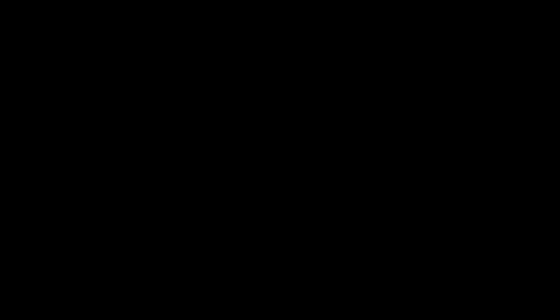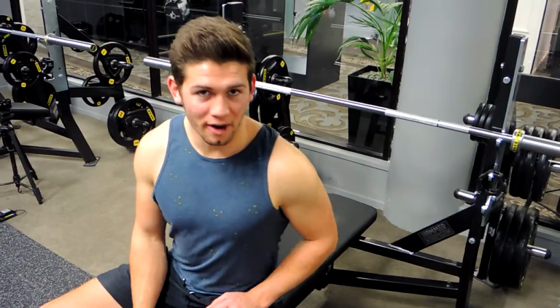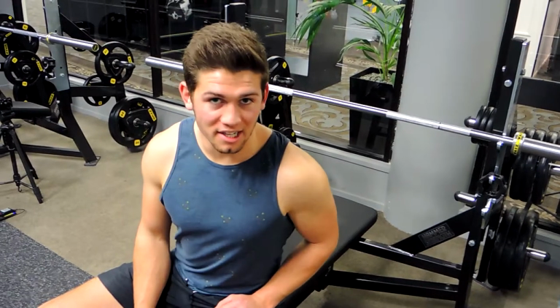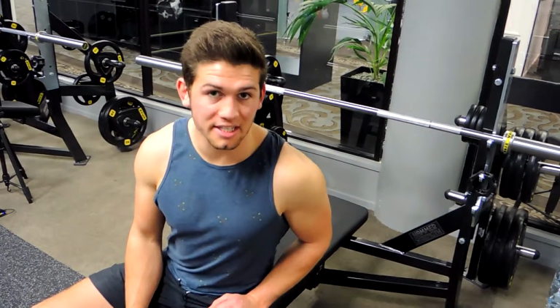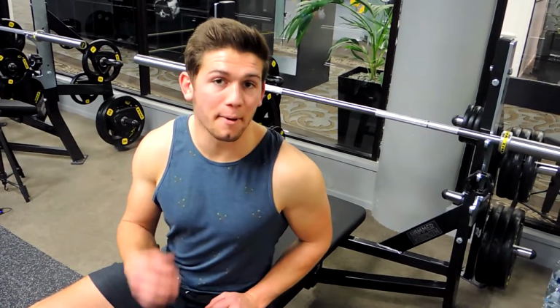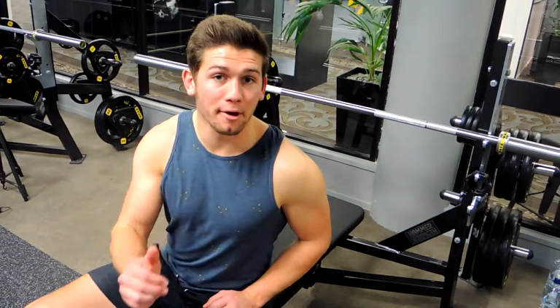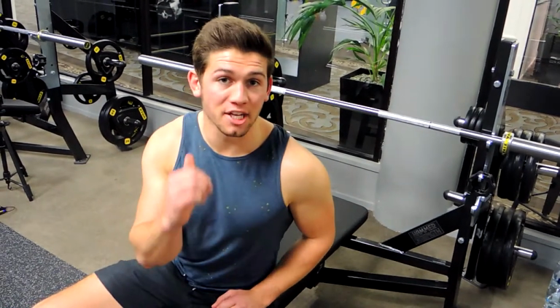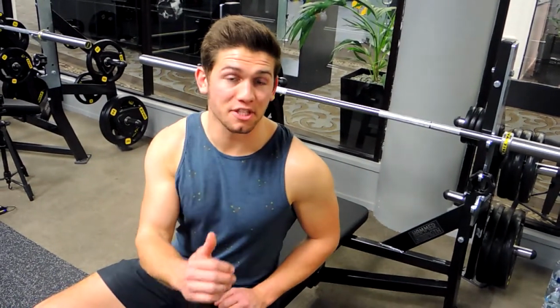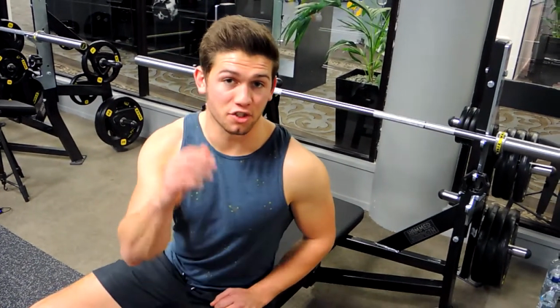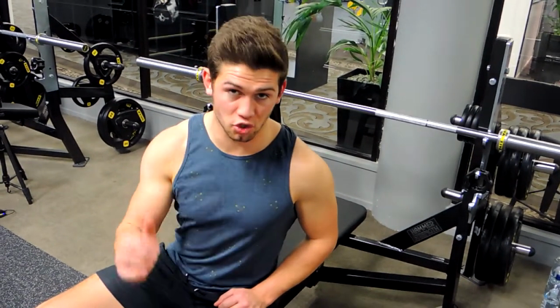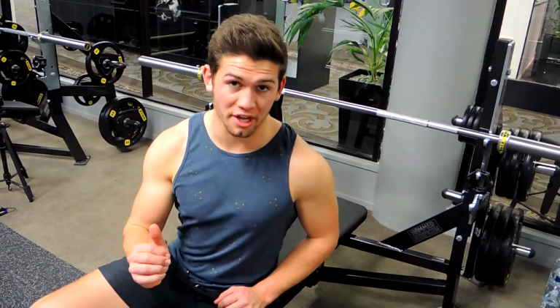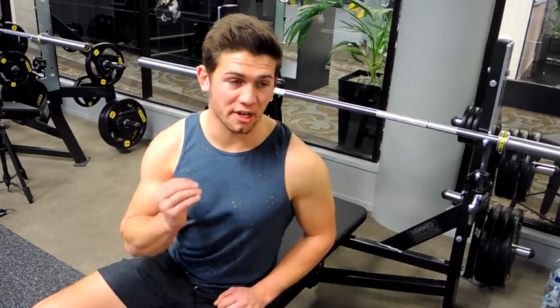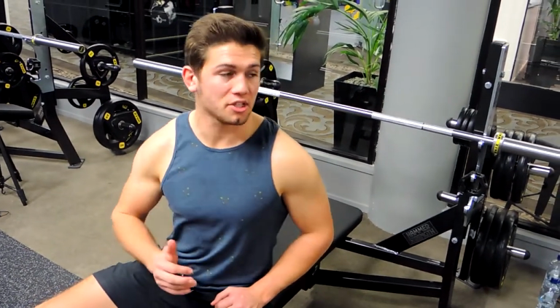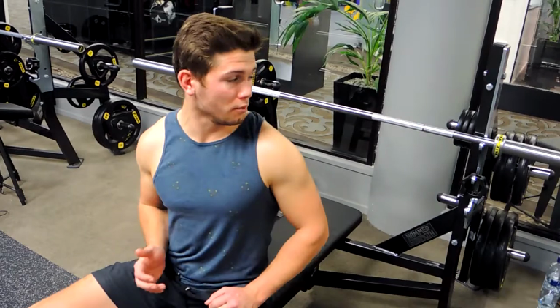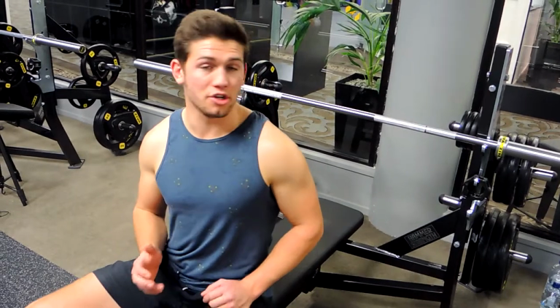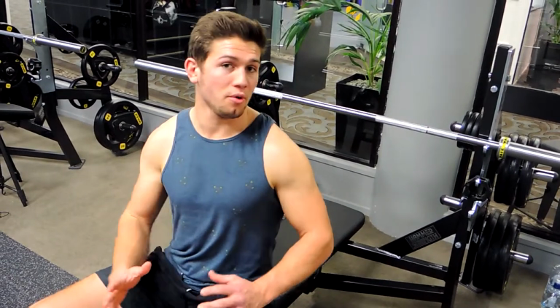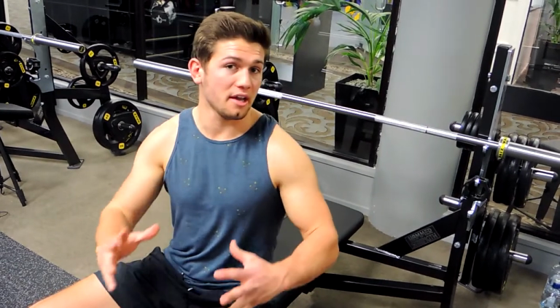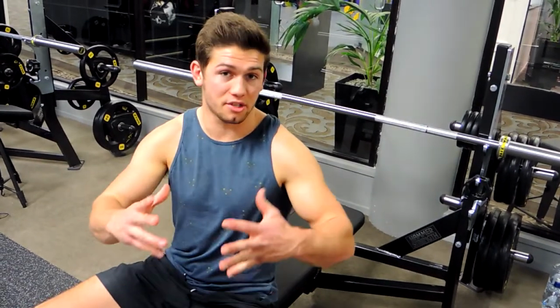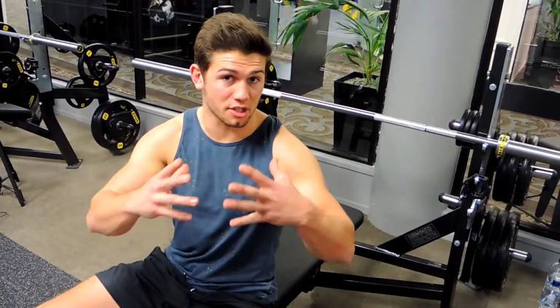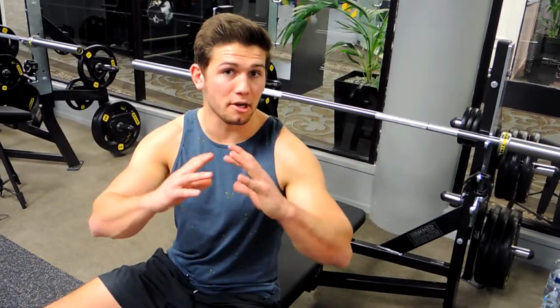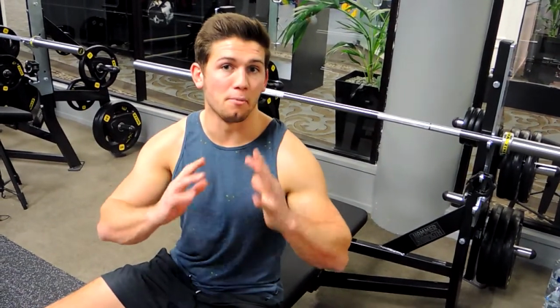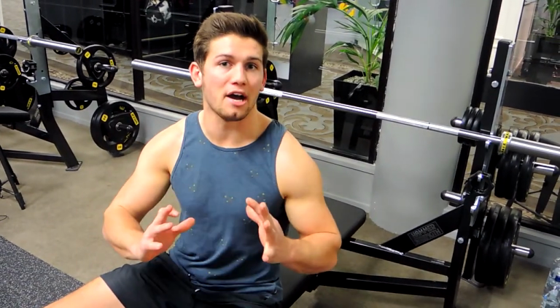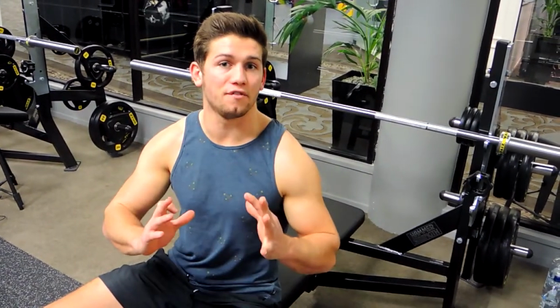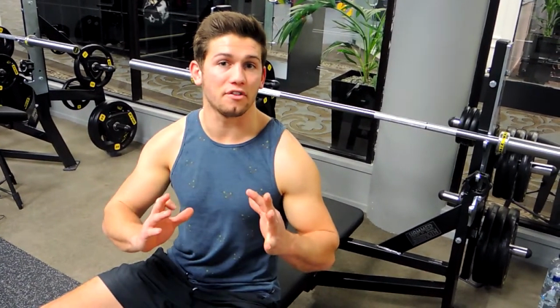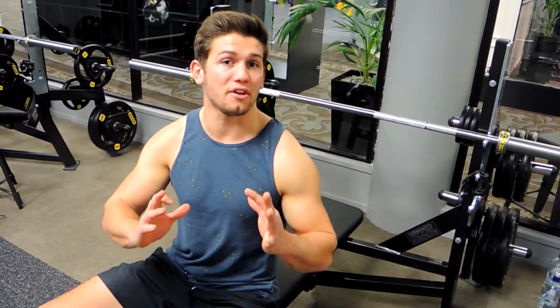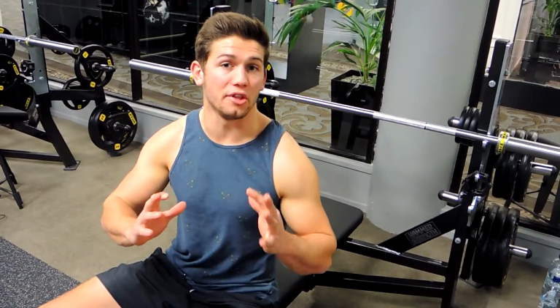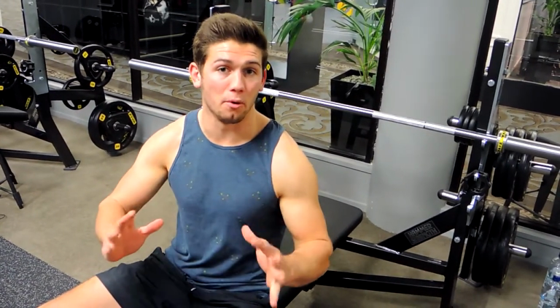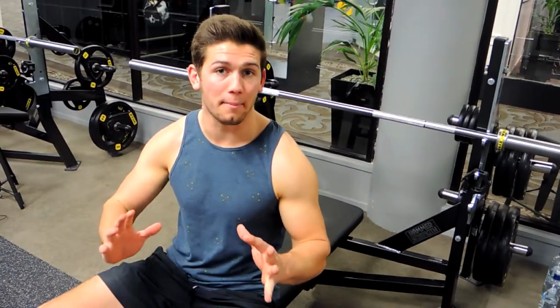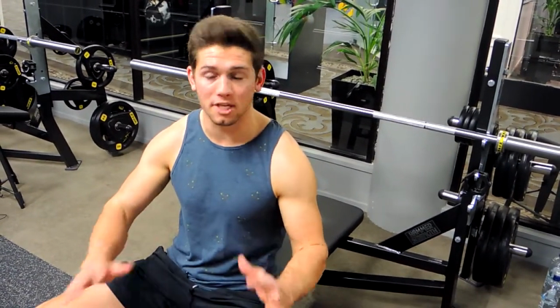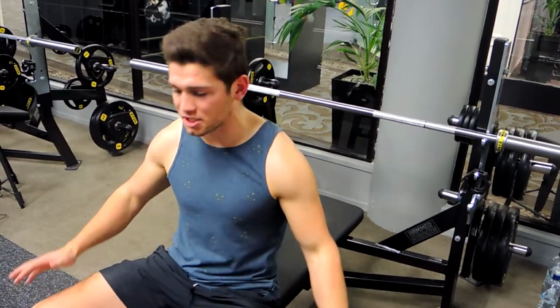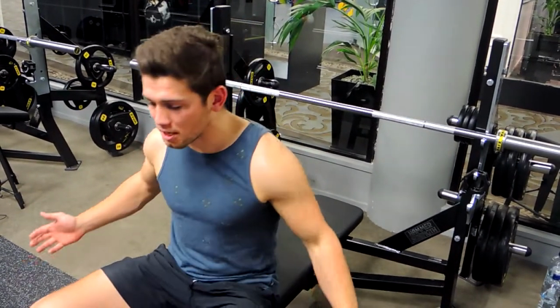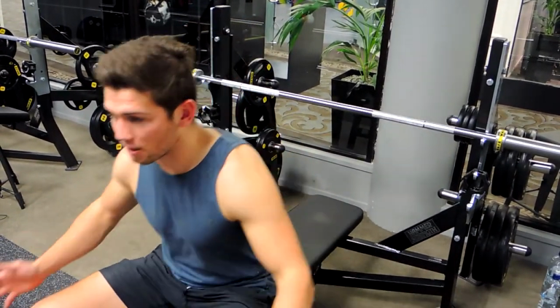Alright guys, this is a barbell bench press for strength. There's going to be a little bit more arch involved in the back than the normal barbell bench press.